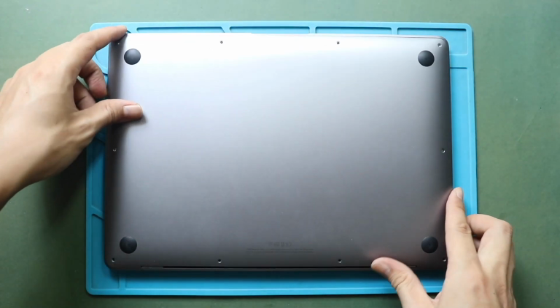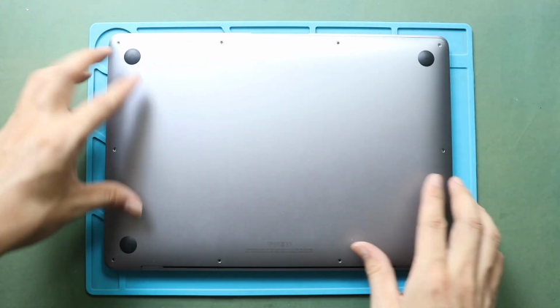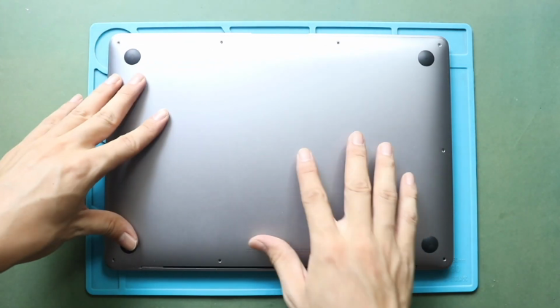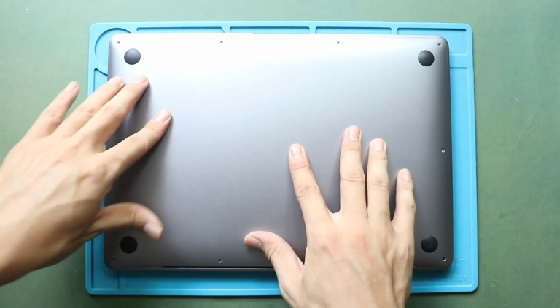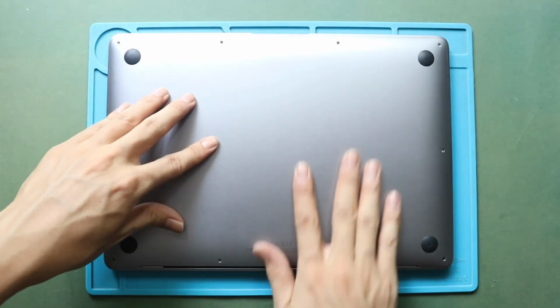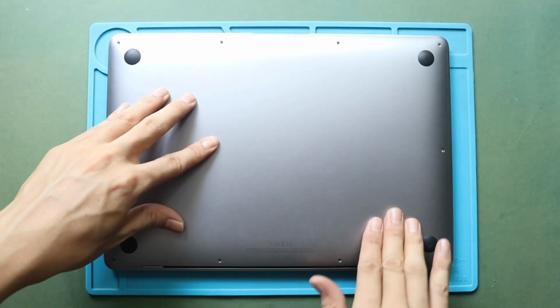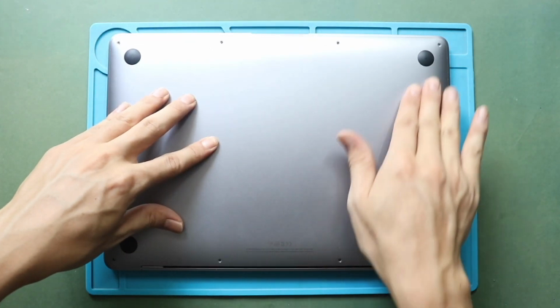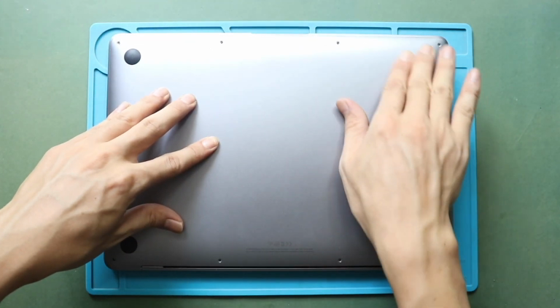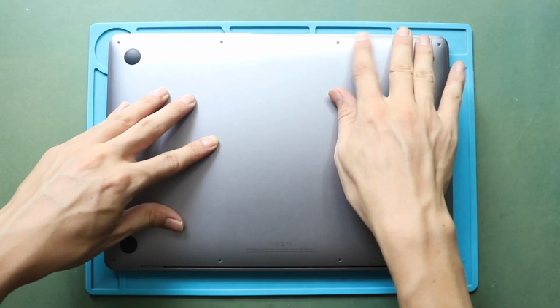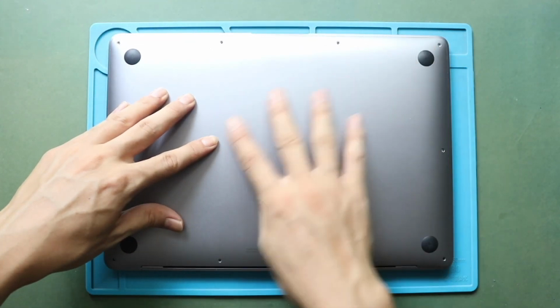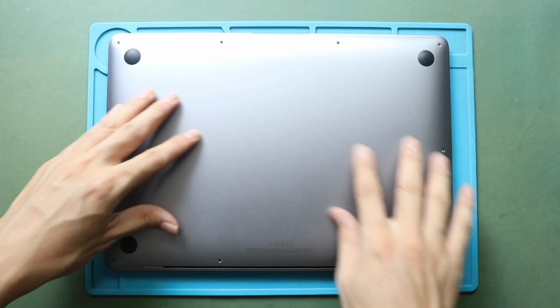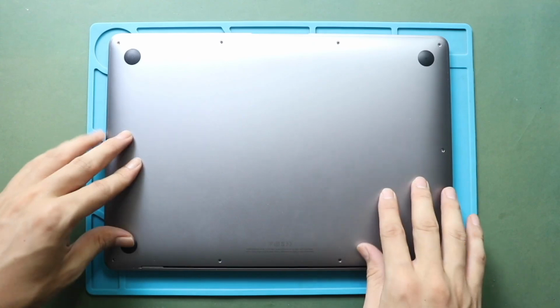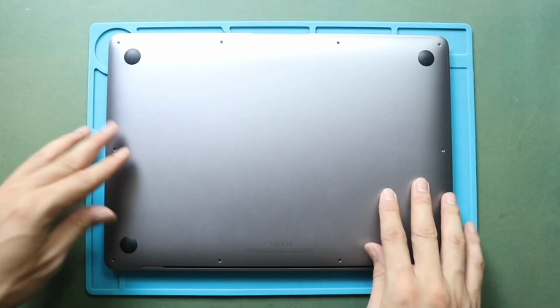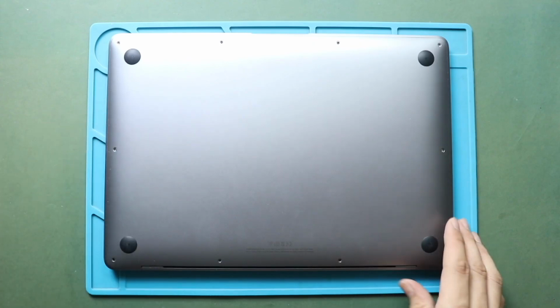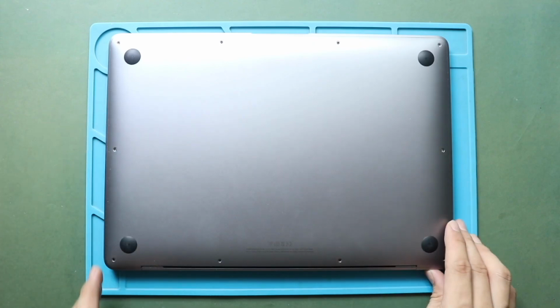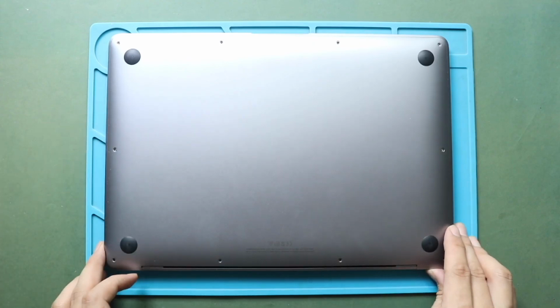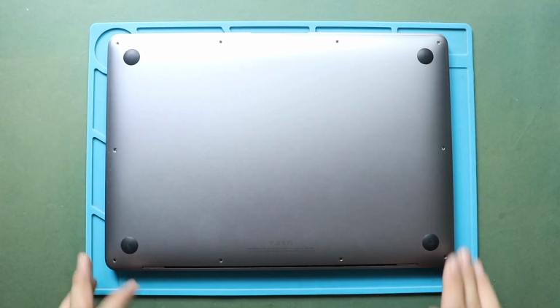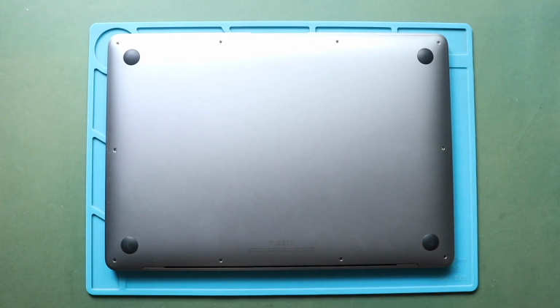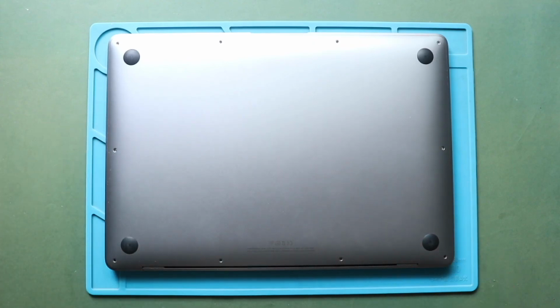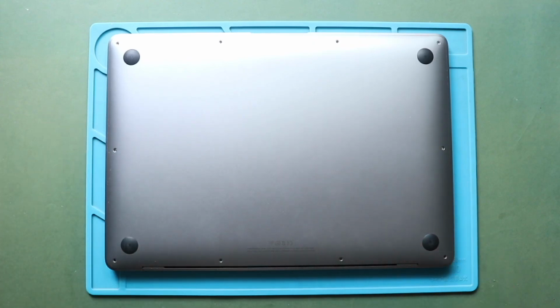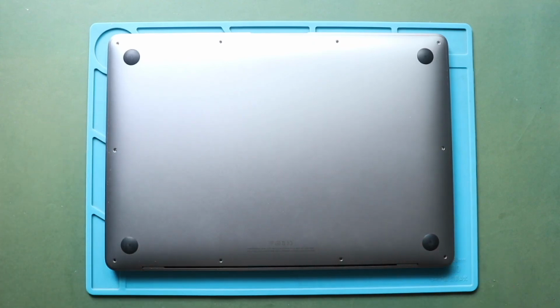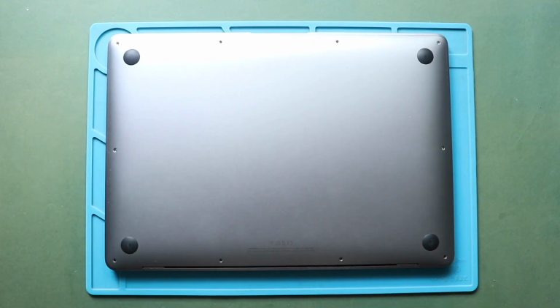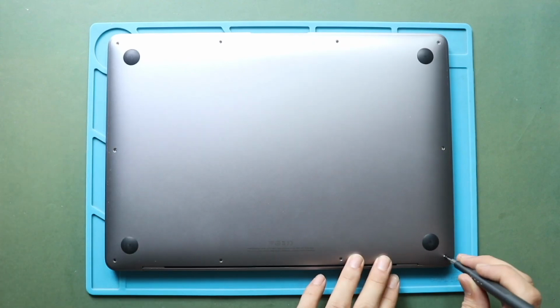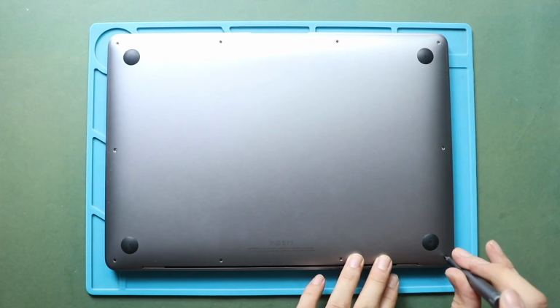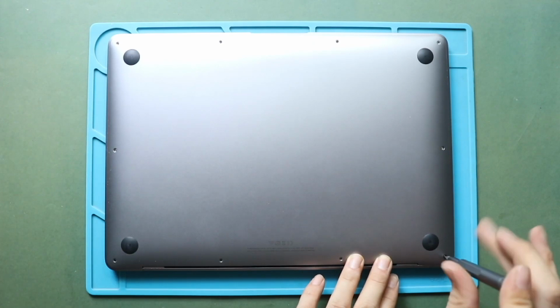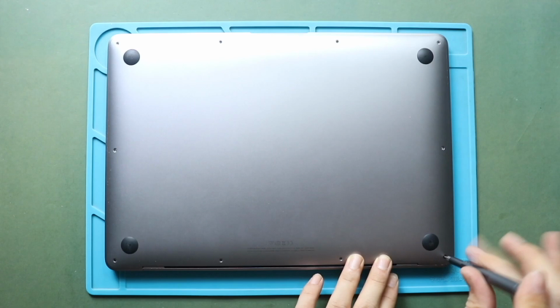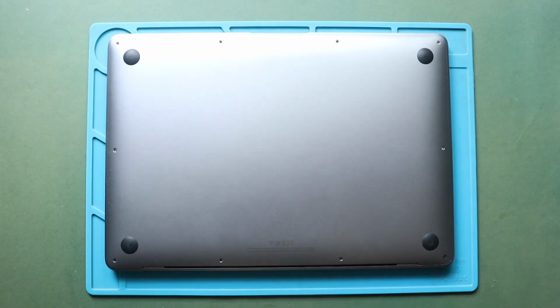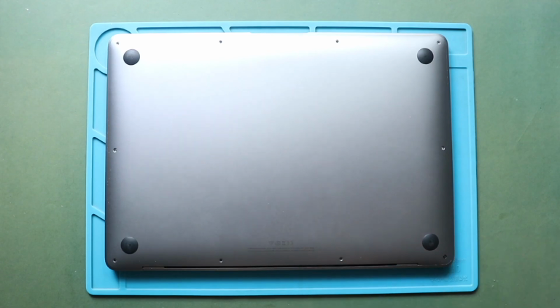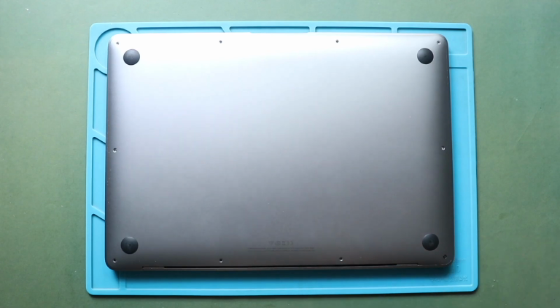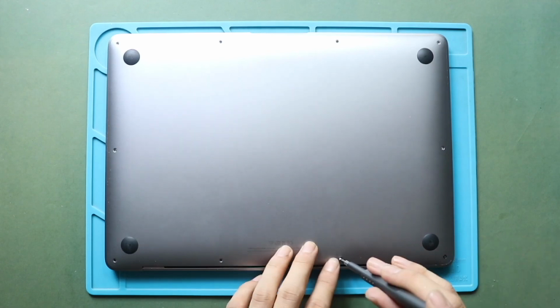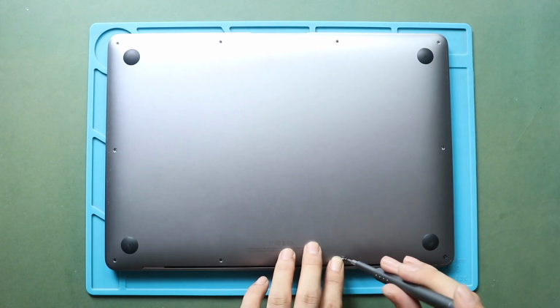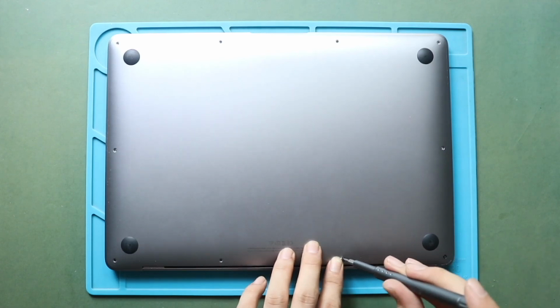Before placing the screws, ensure the proper placement. Next, secure six screws. Make sure to place the correct screw sizes in the original placement.